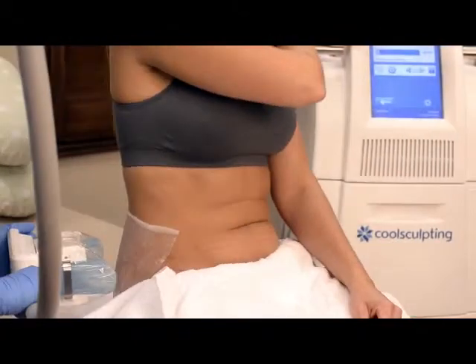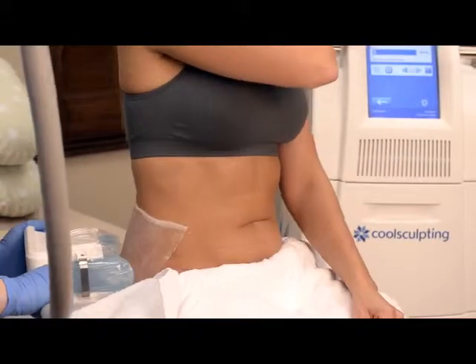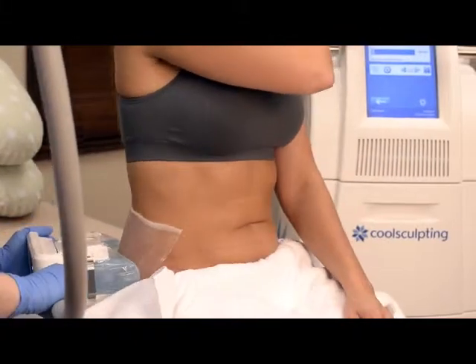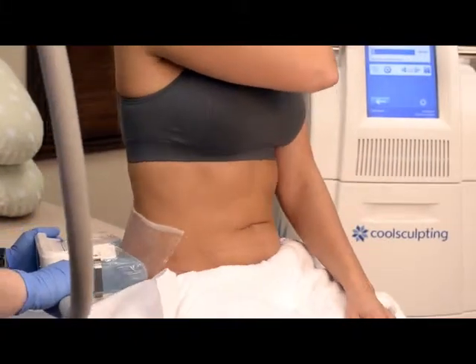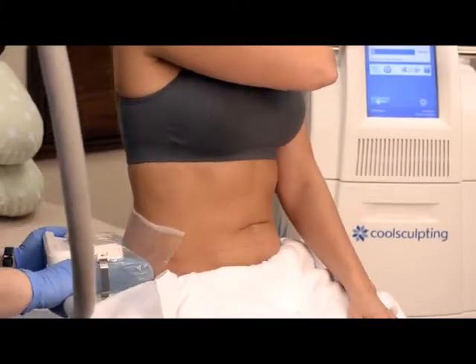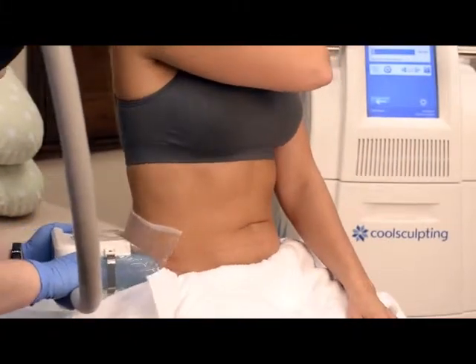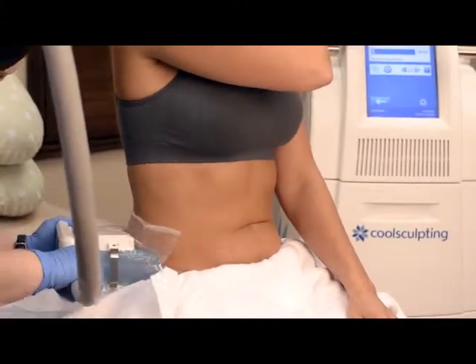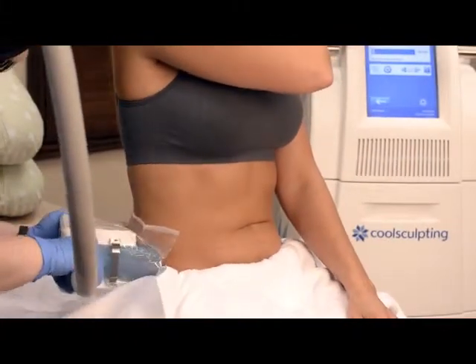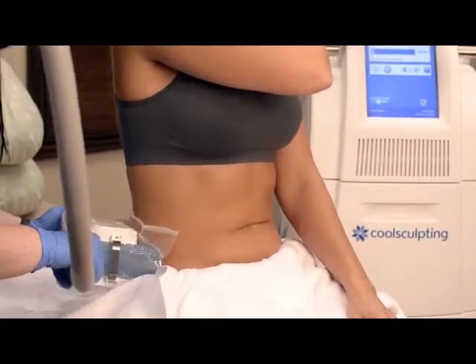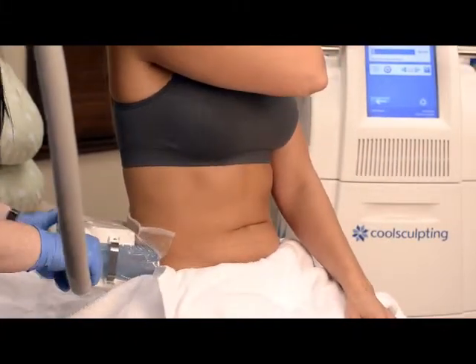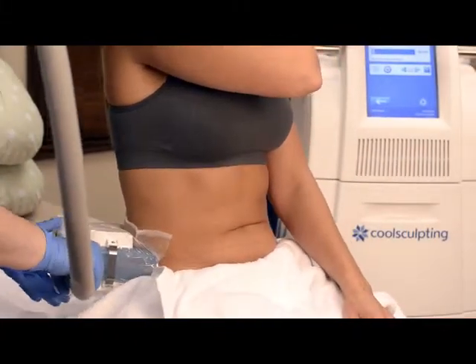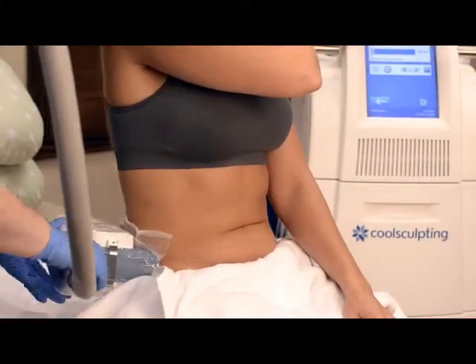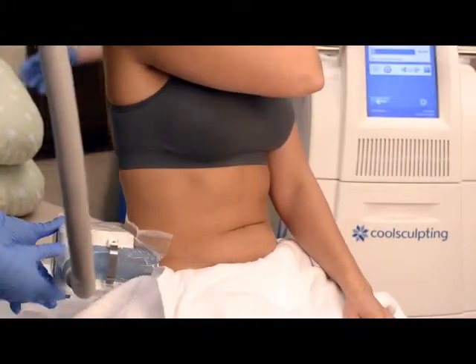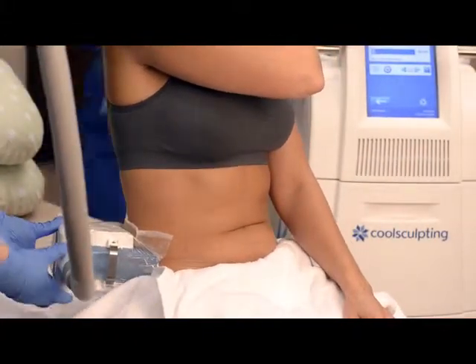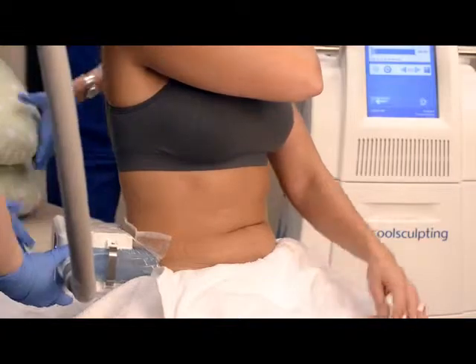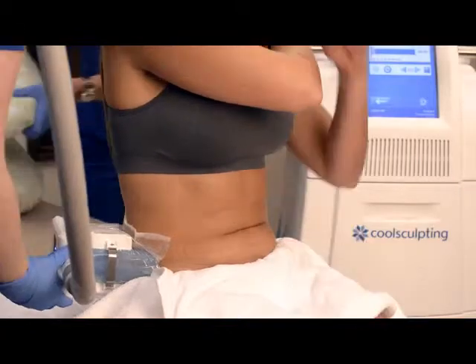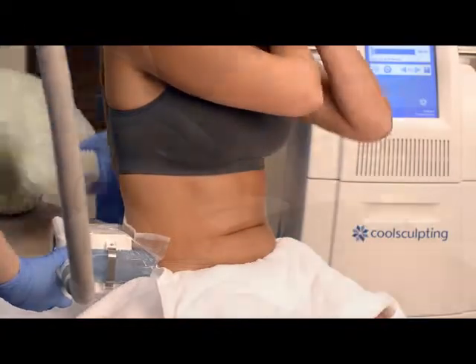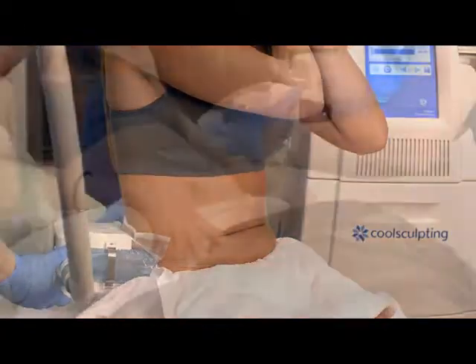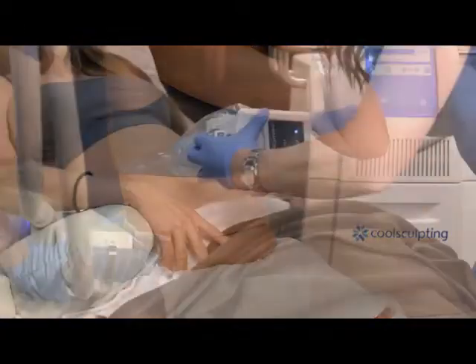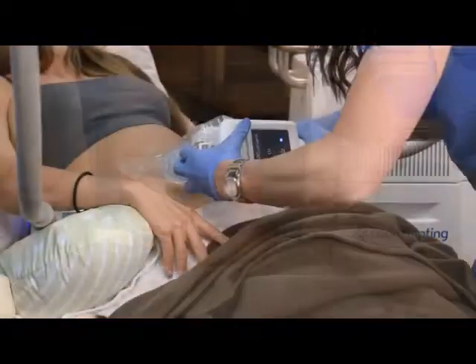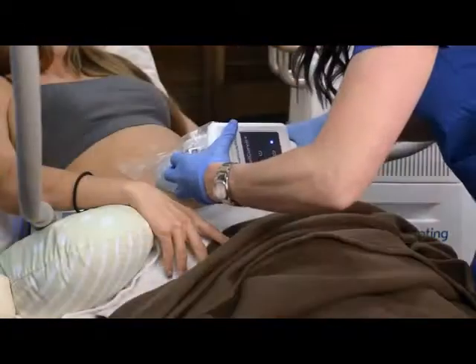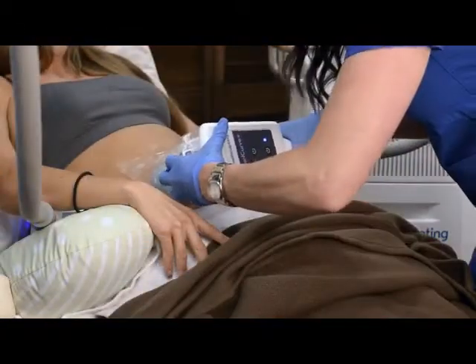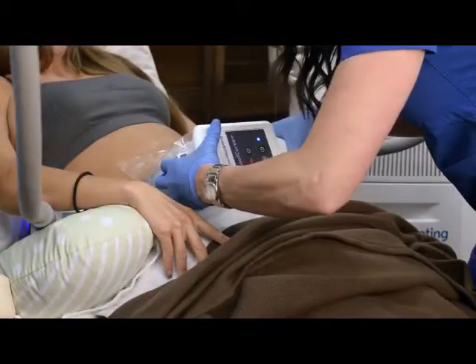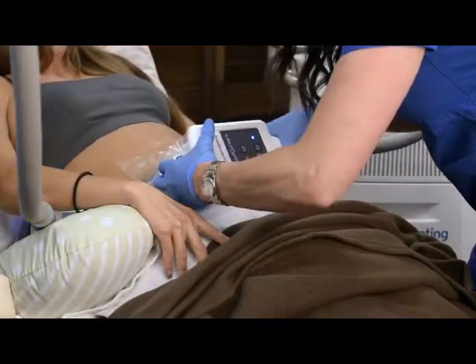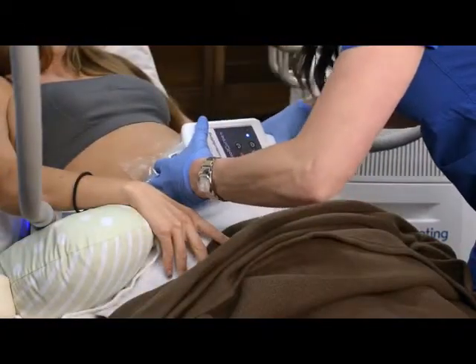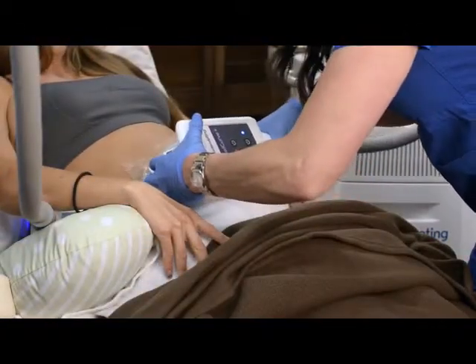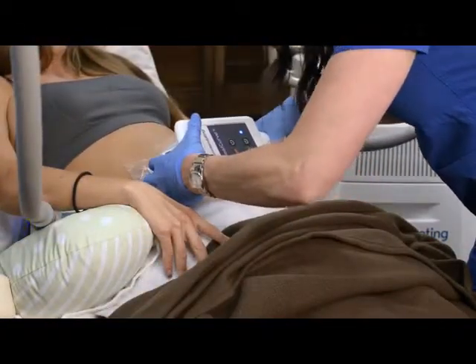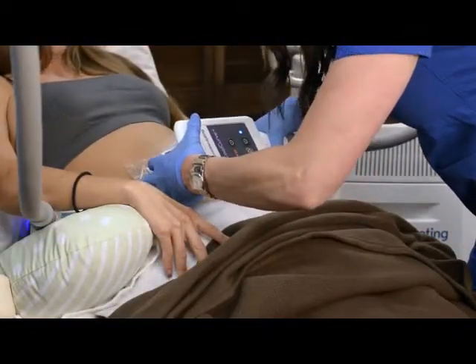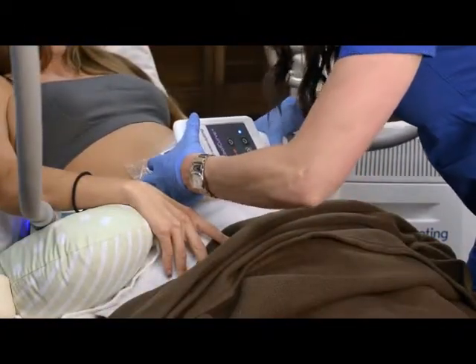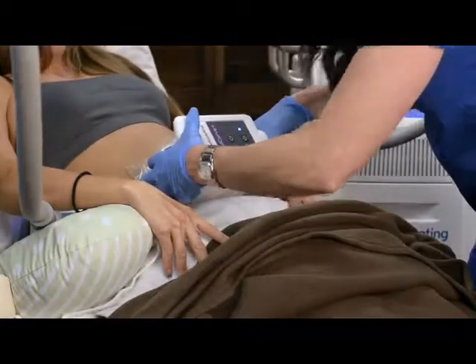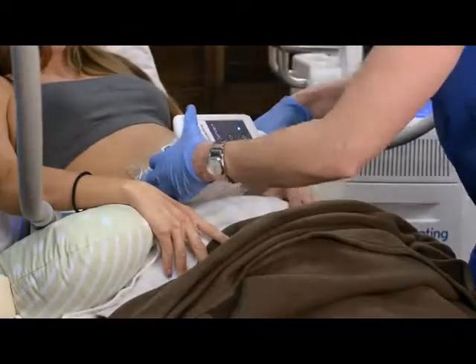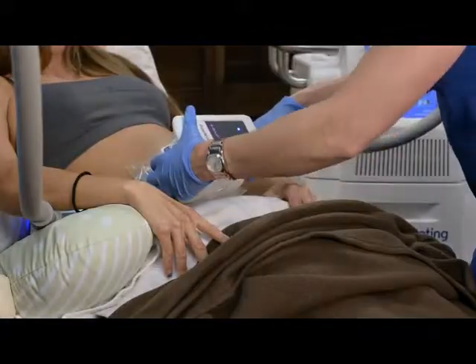CoolSculpting is FDA cleared, safe and effective for non-invasive fat reduction. This is a proven technology with over a million CoolSculpting procedures performed worldwide.